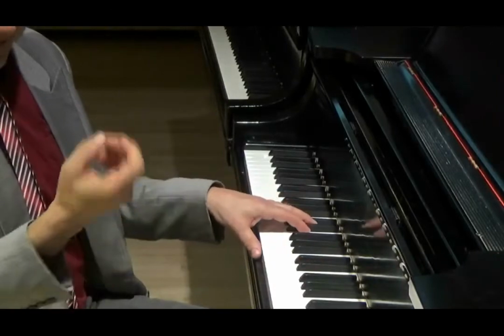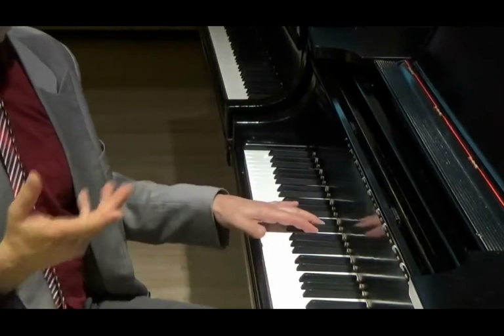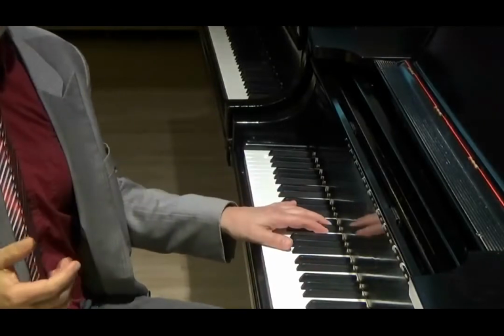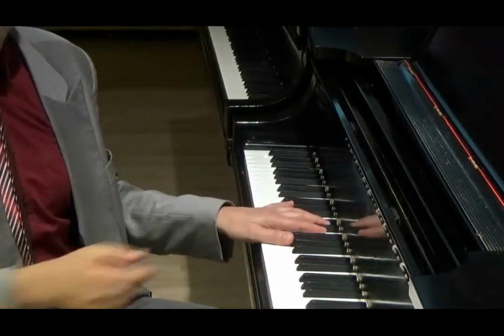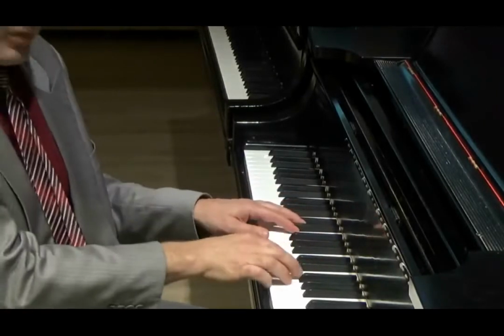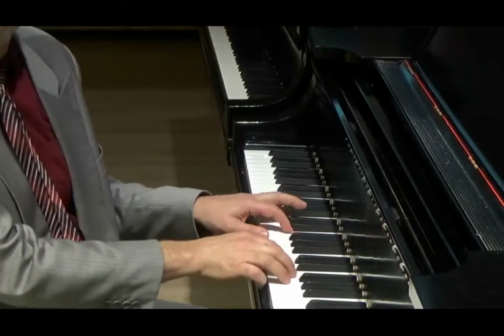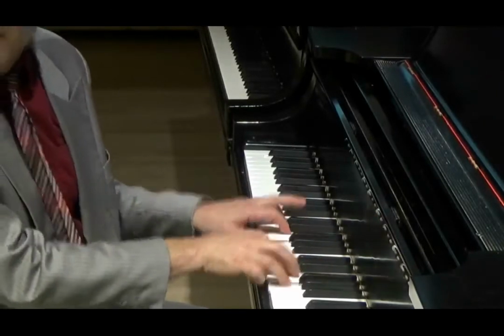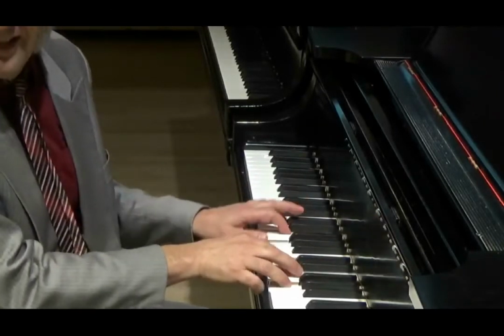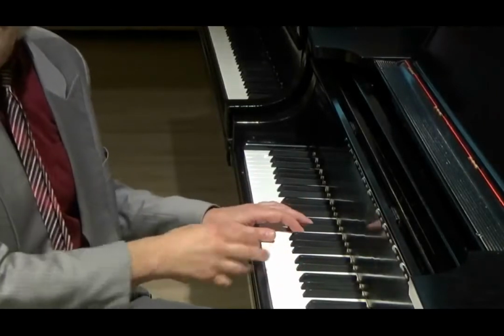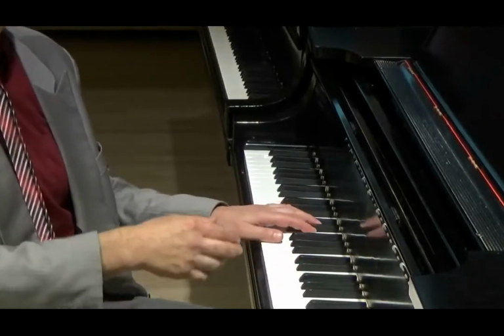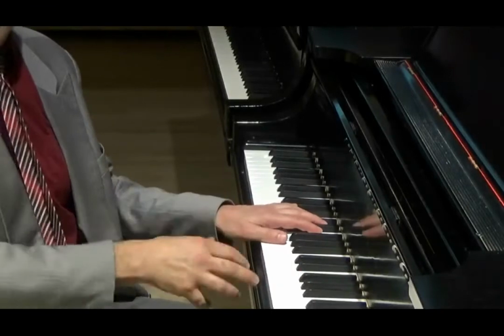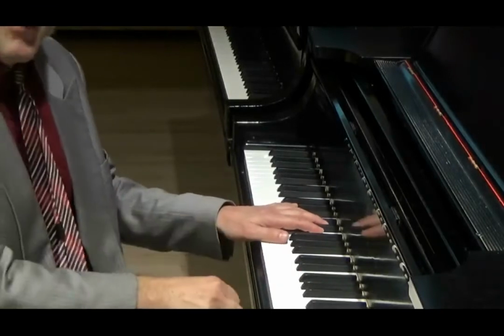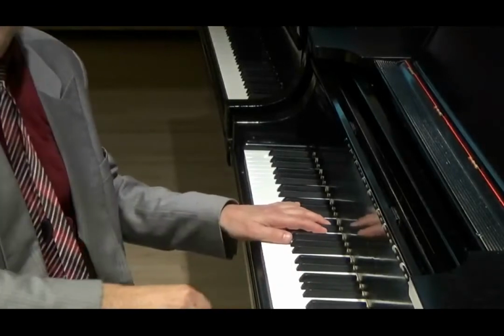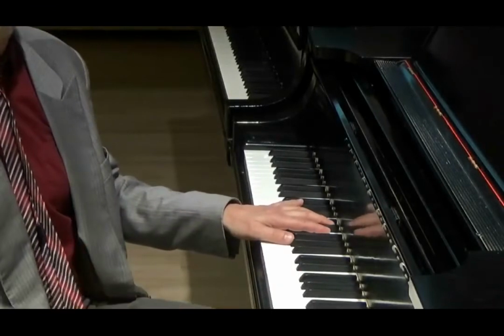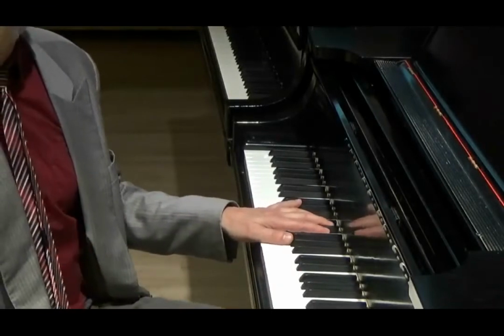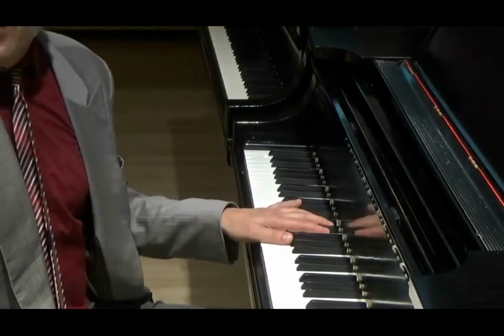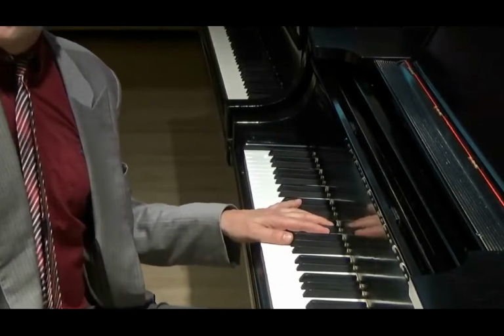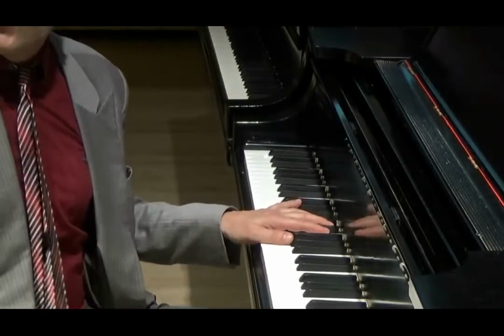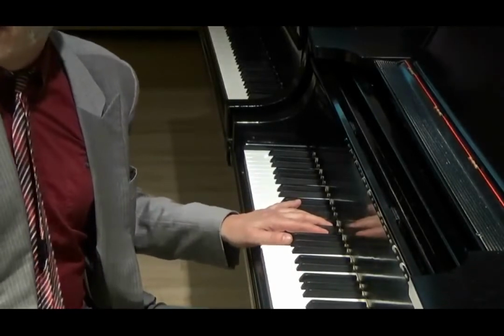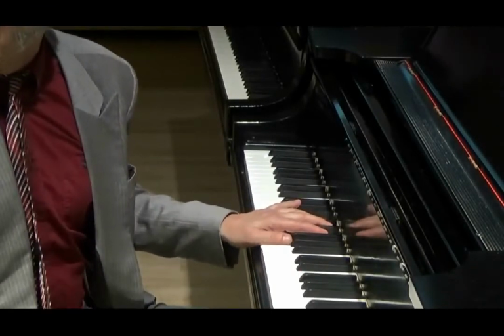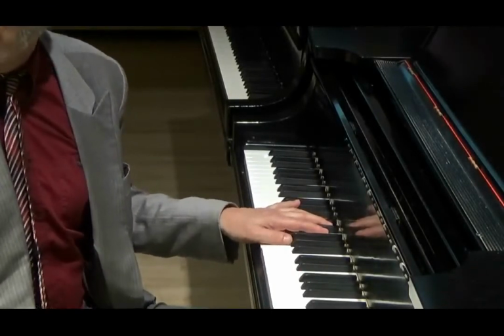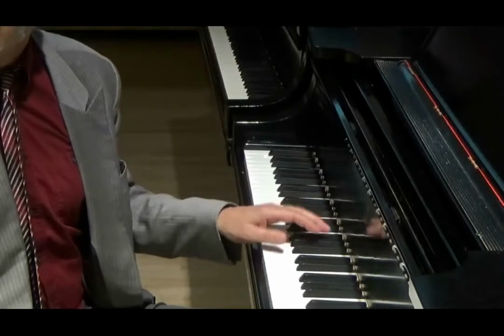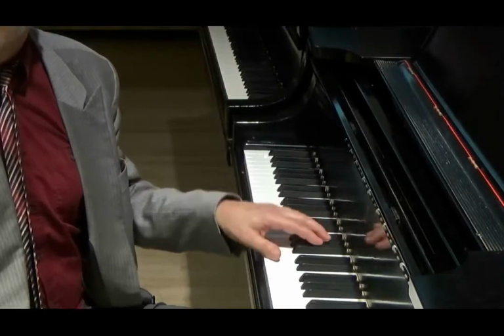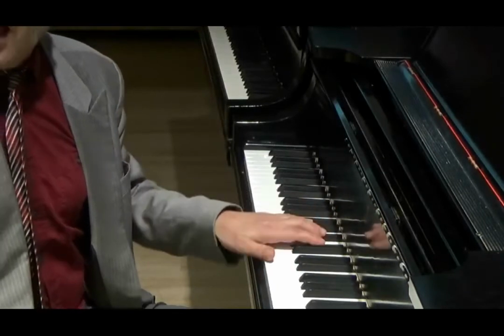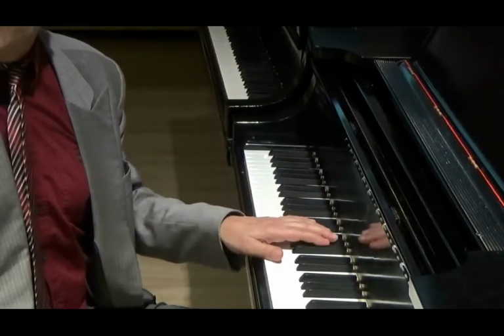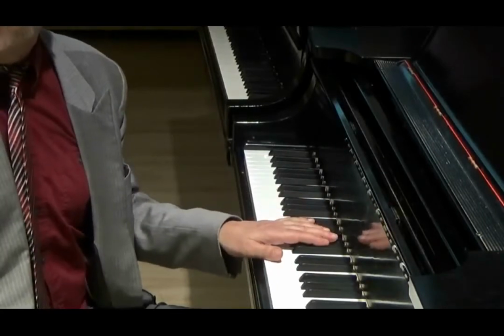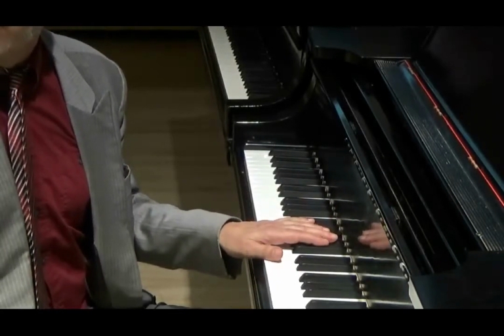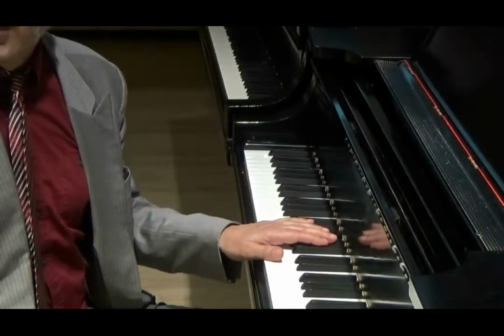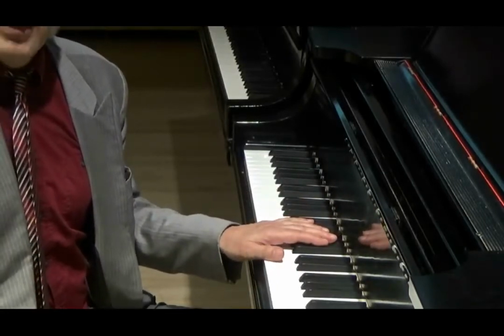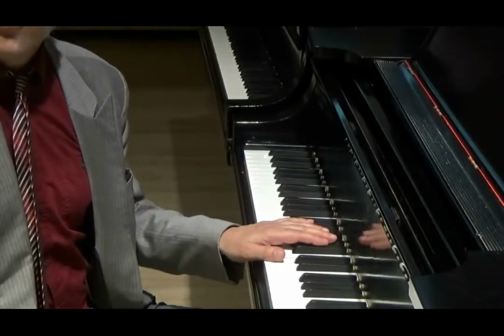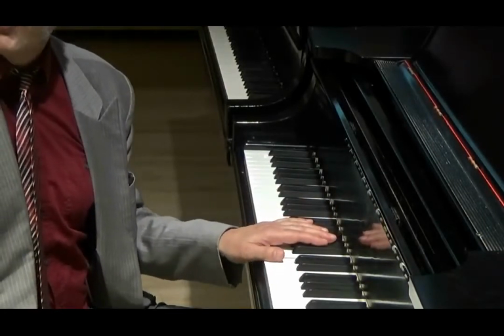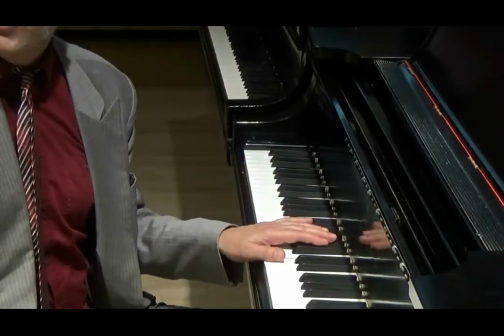Several people today, when I said play that a little louder, you instantly see them diving into the keys. And of course that's the standard way, because we think if we want to play louder, we have to push the key down more. And that's what makes ugly sound.